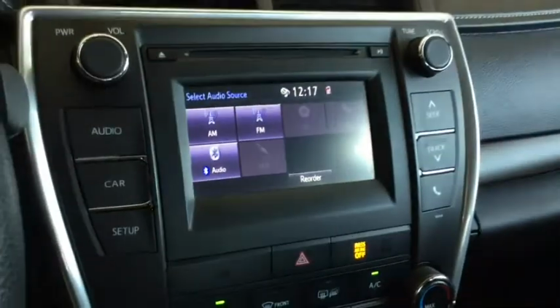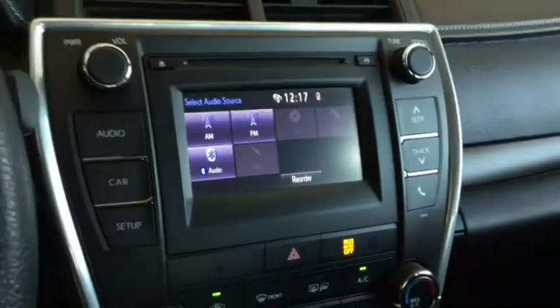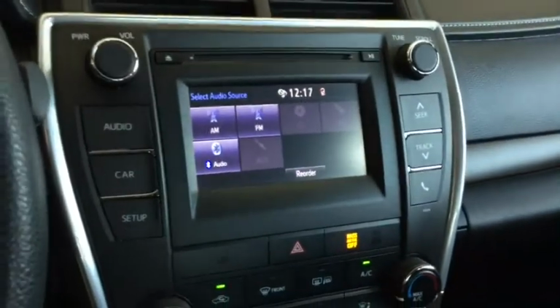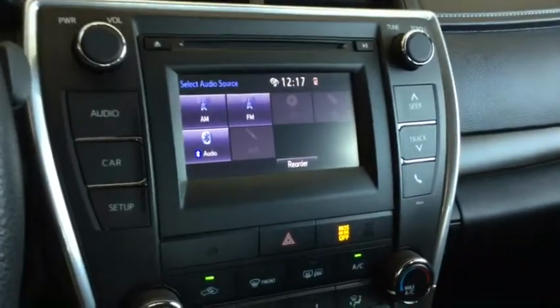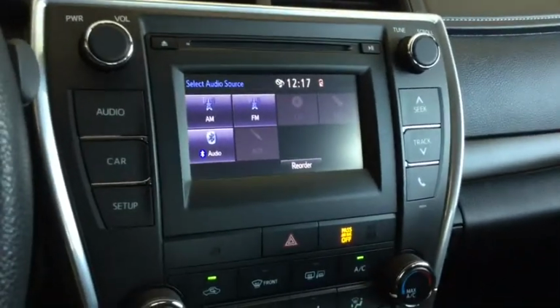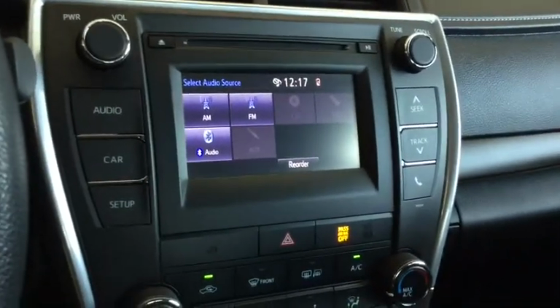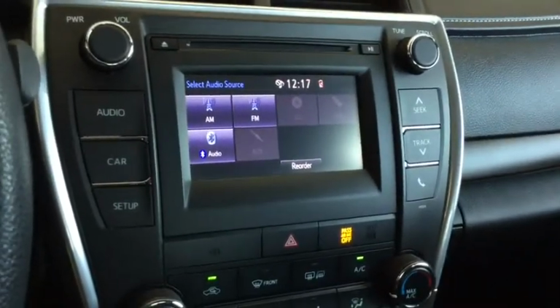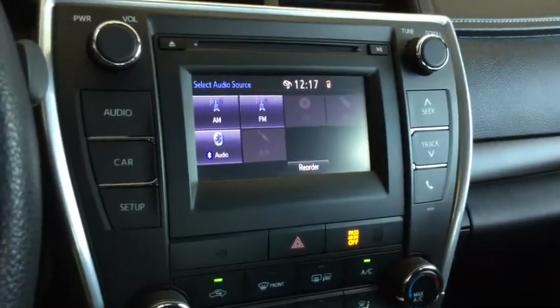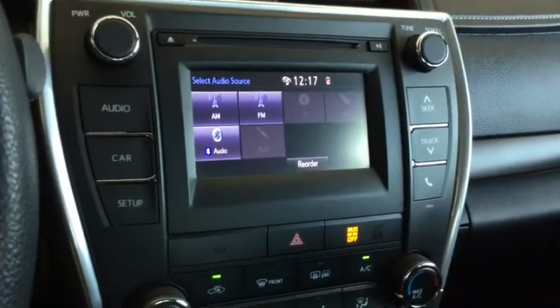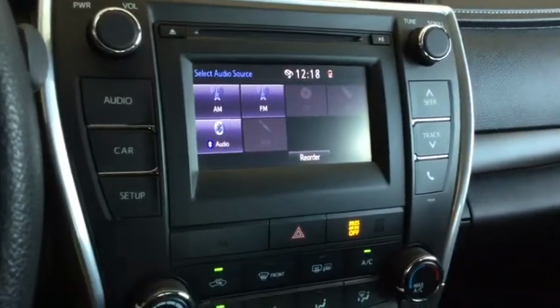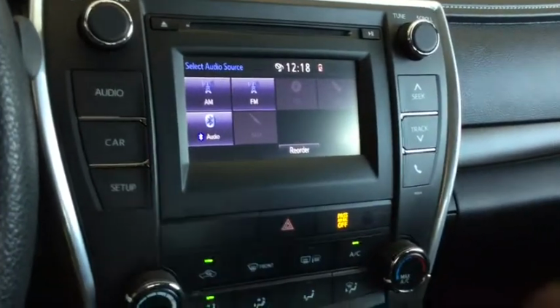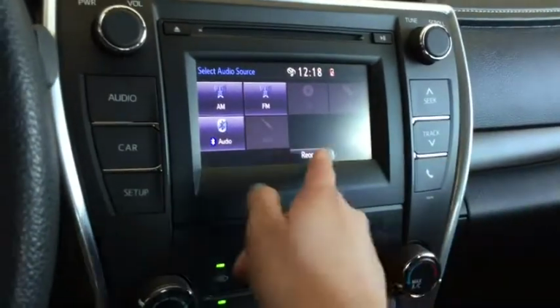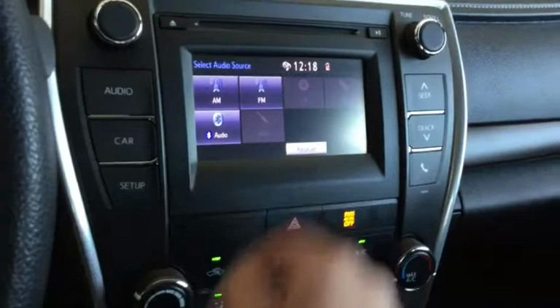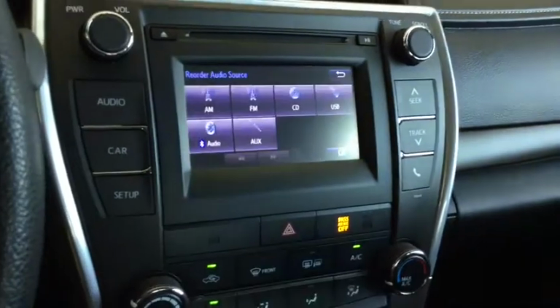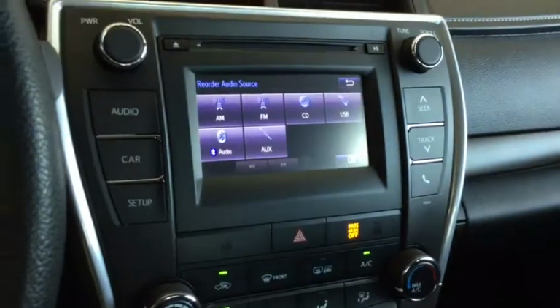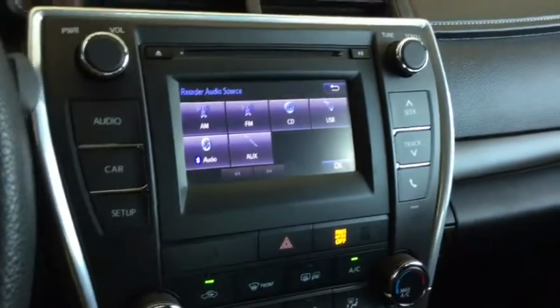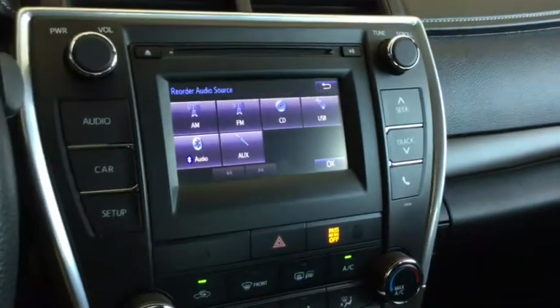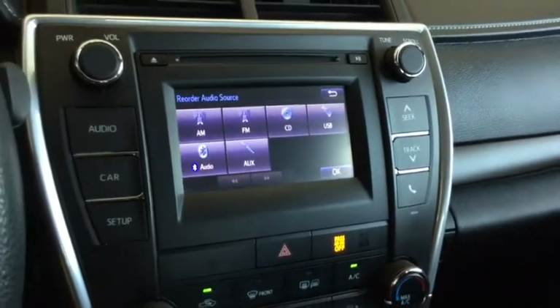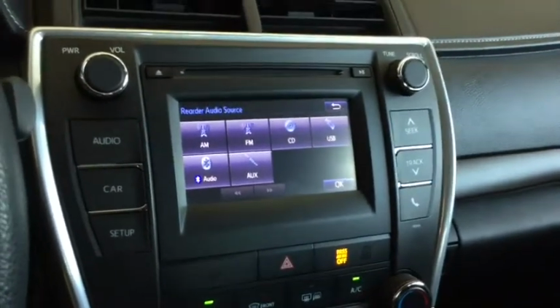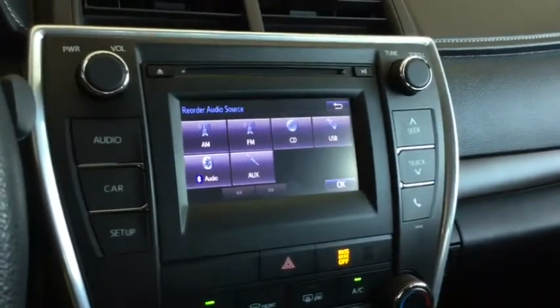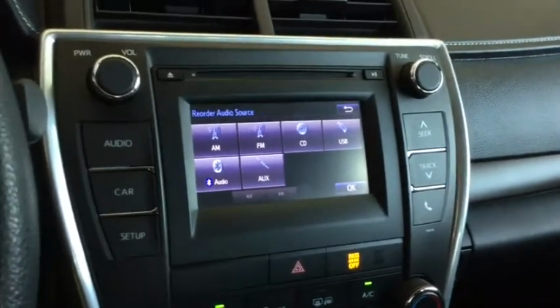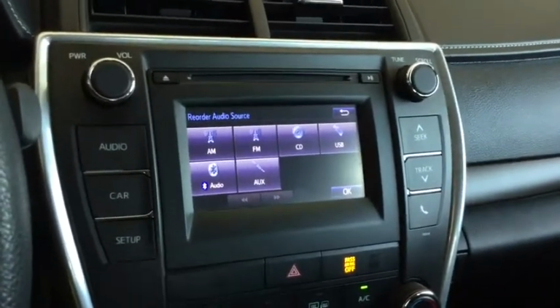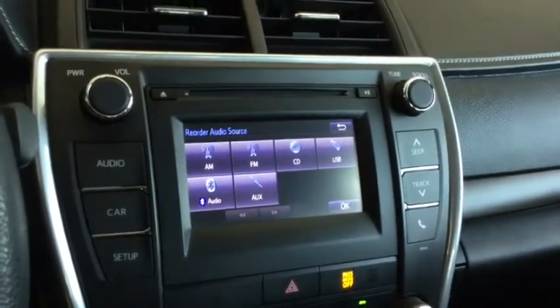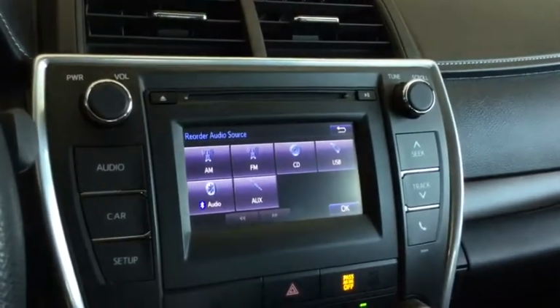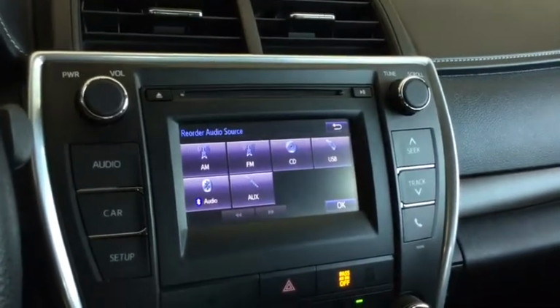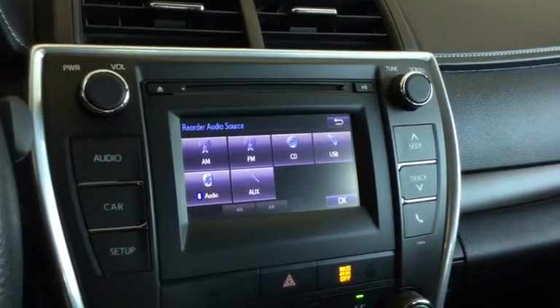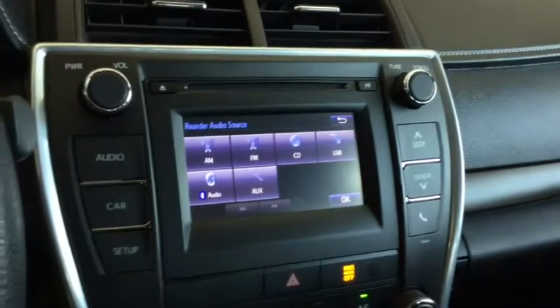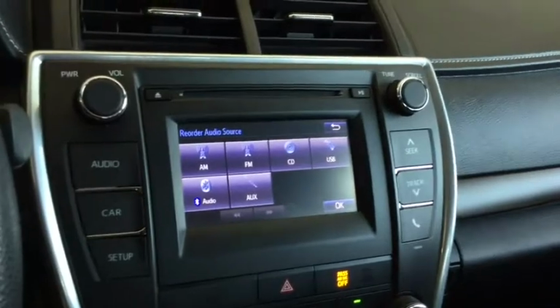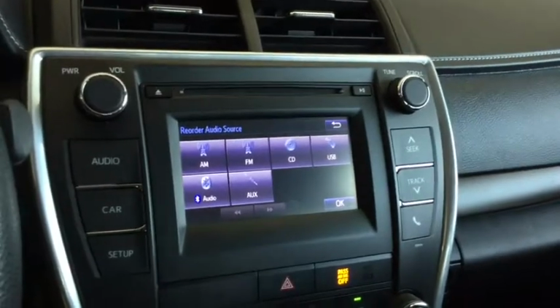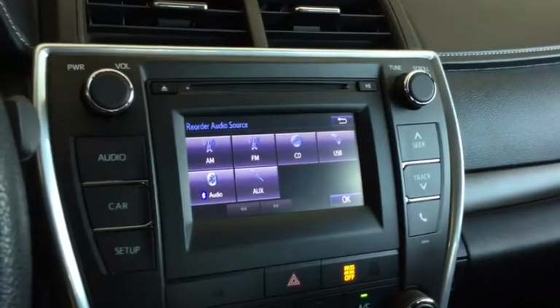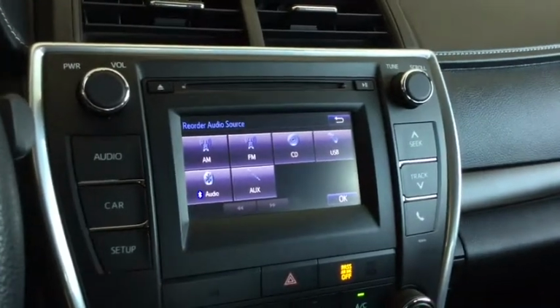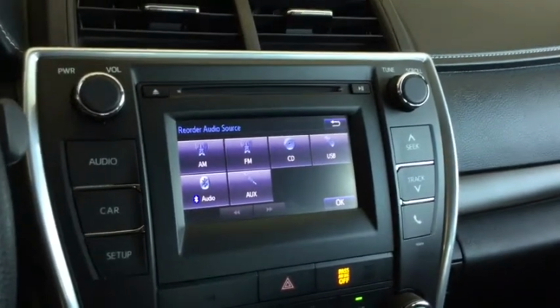On this side here, you have your touch panel display with your audio system. You've got your AM and FM radio, CD player, USB auxiliary, and Bluetooth audio.